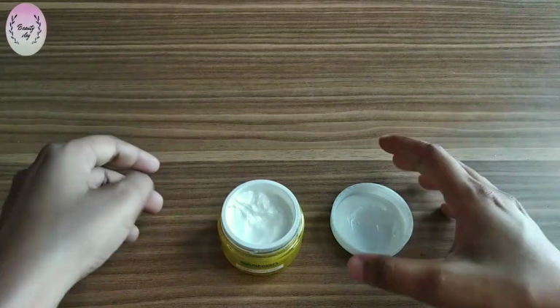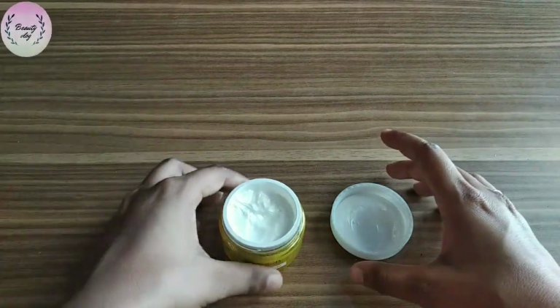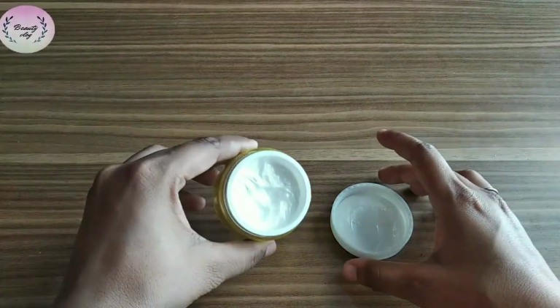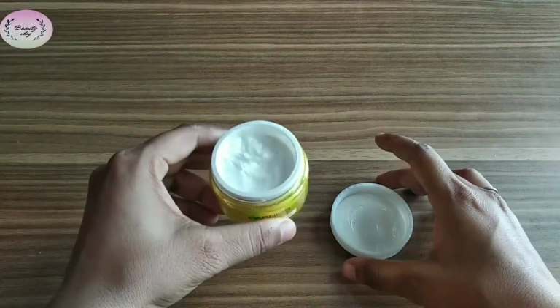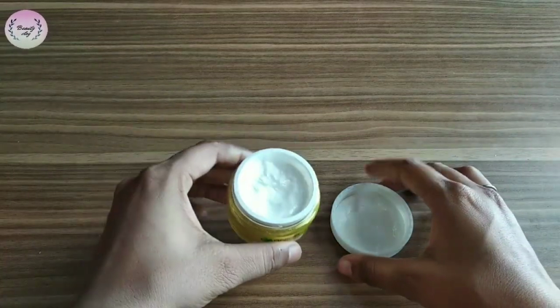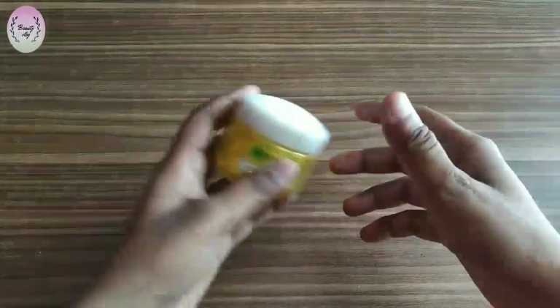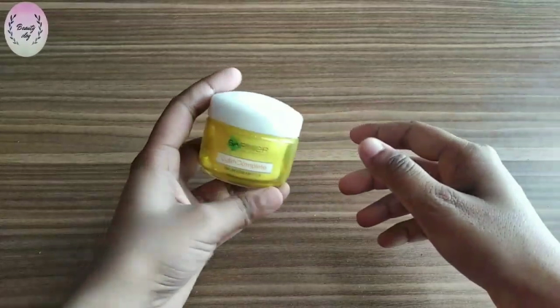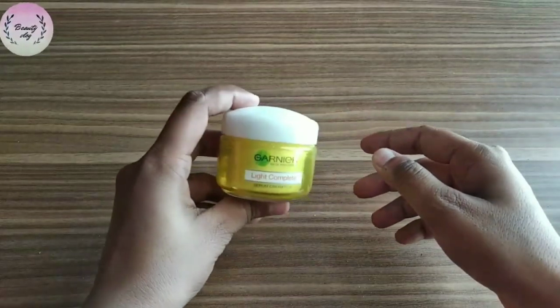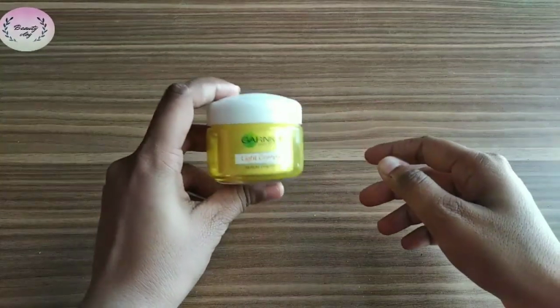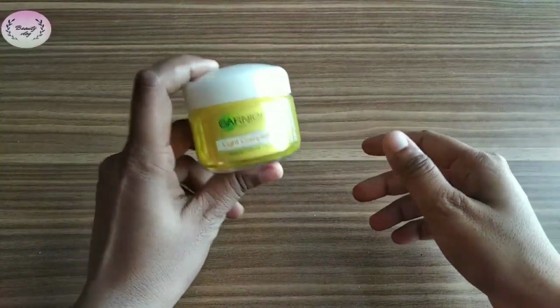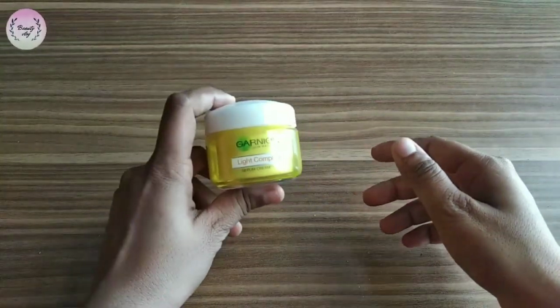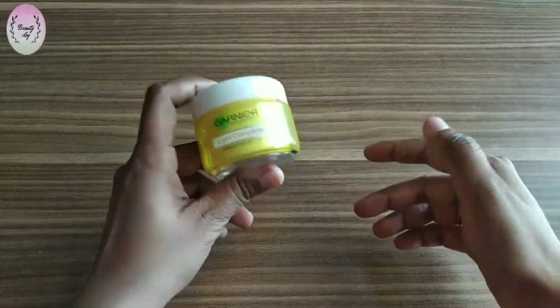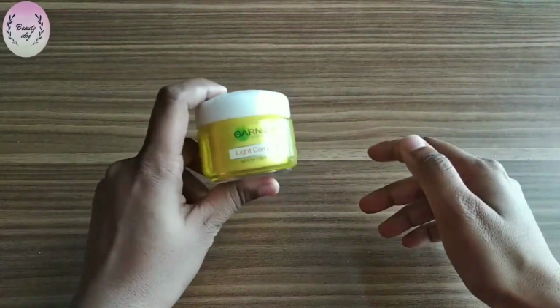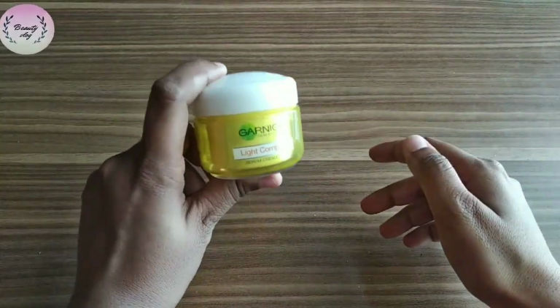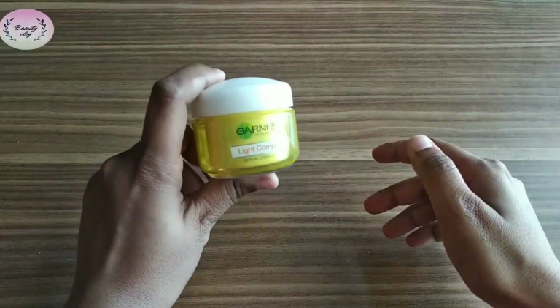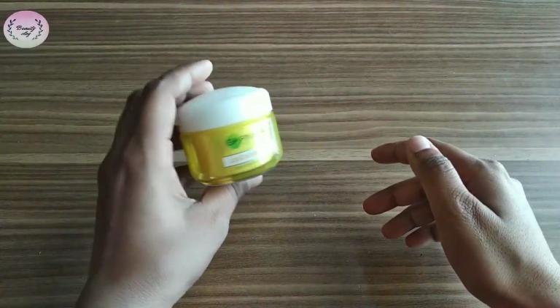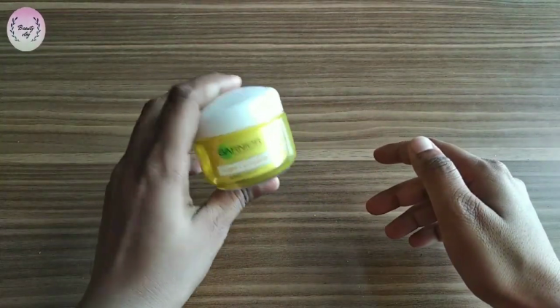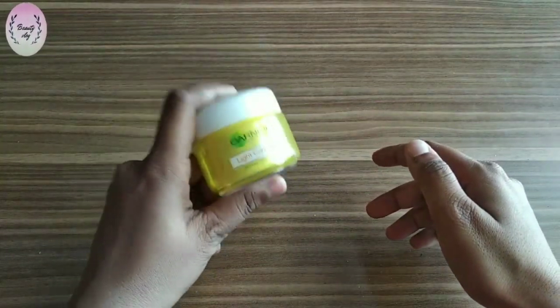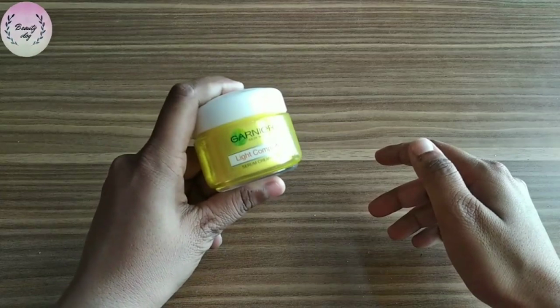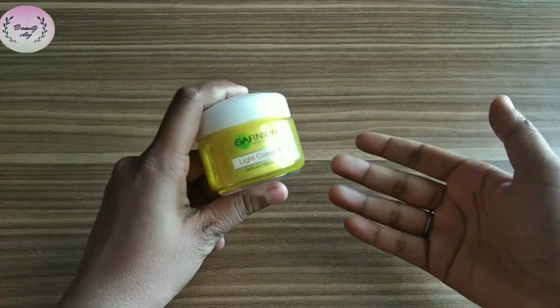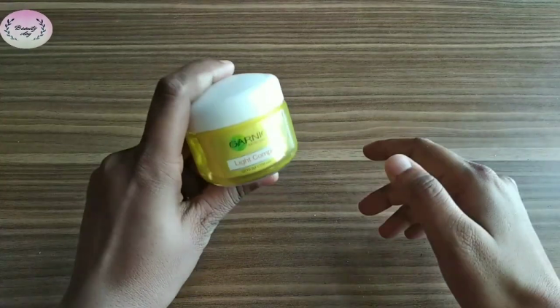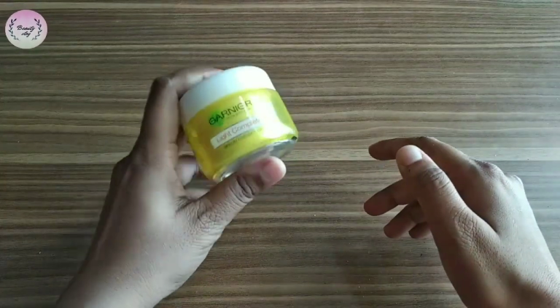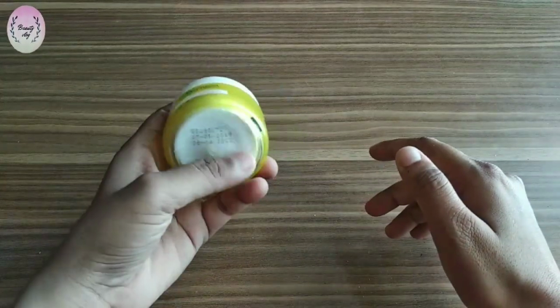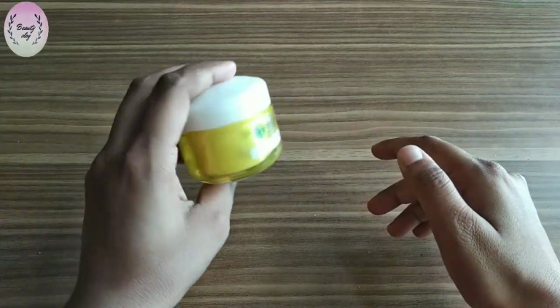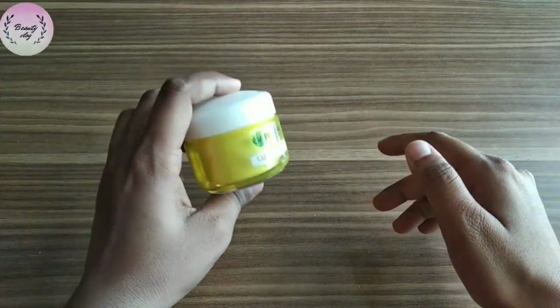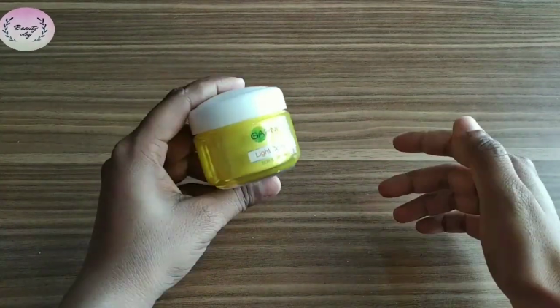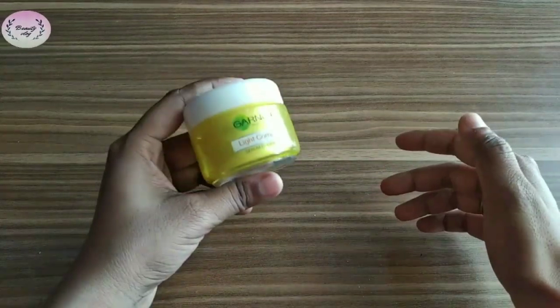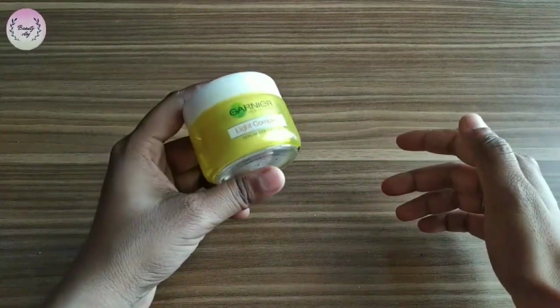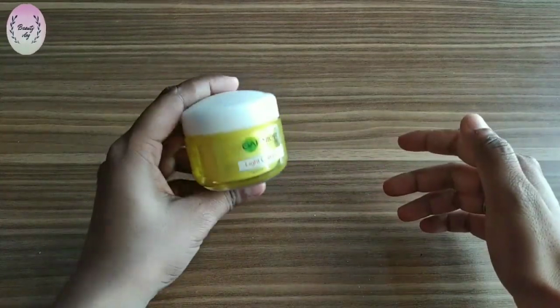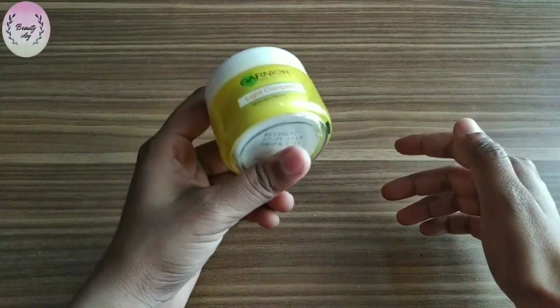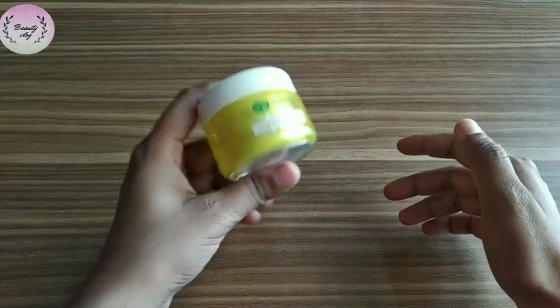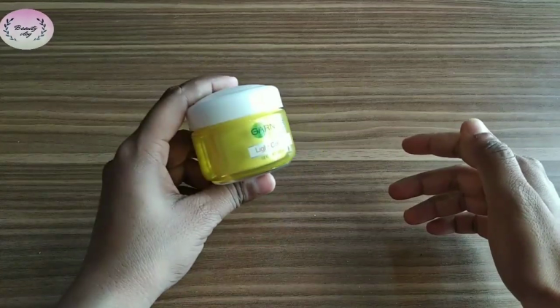It is like a cream in consistency. The packaging looks like this — the outer box and the cream itself. It is very travel-friendly and you can carry it anywhere.